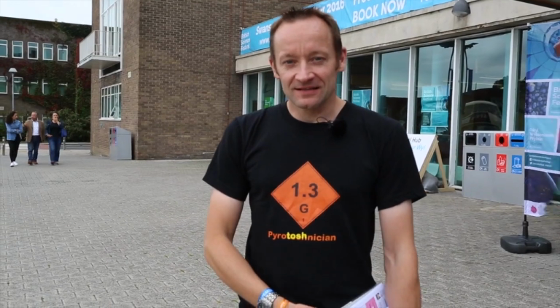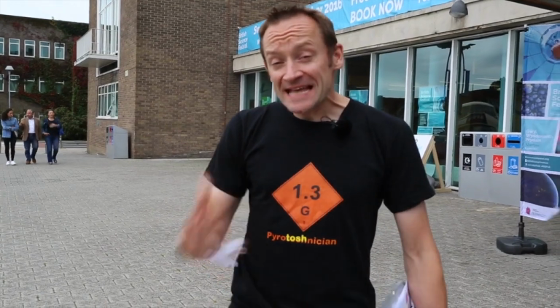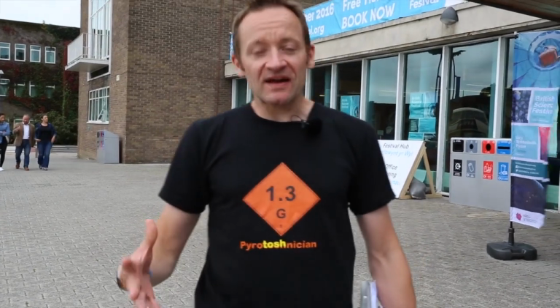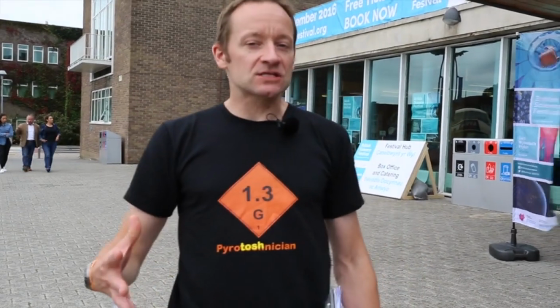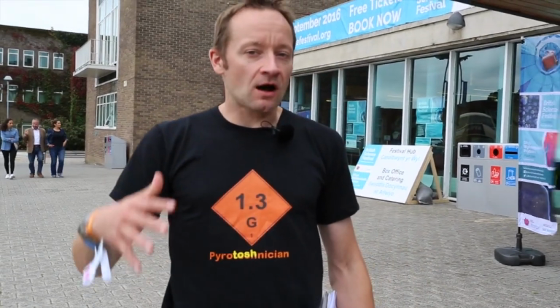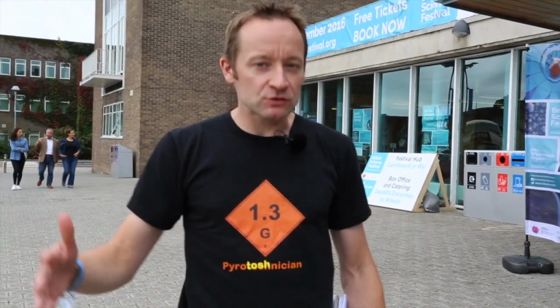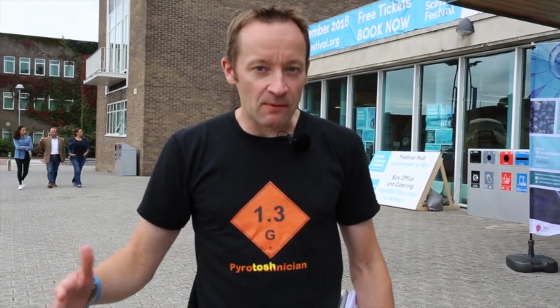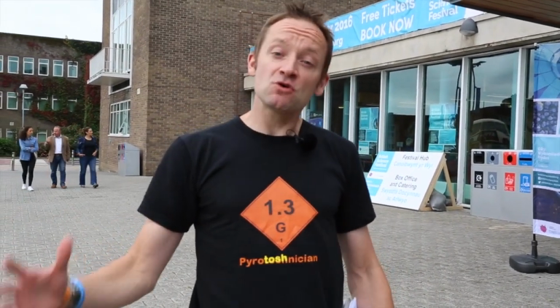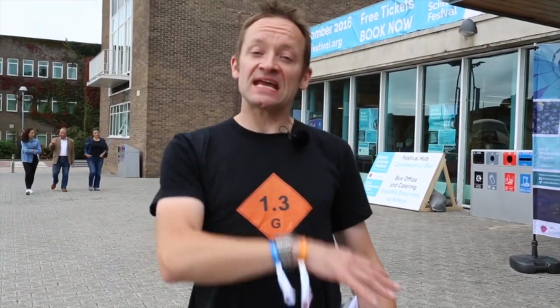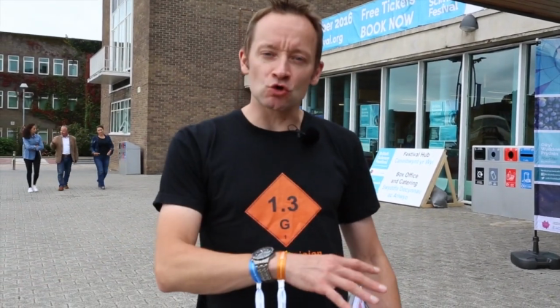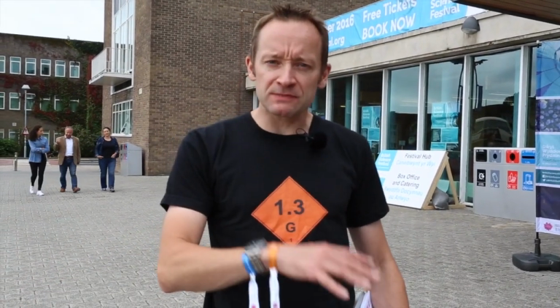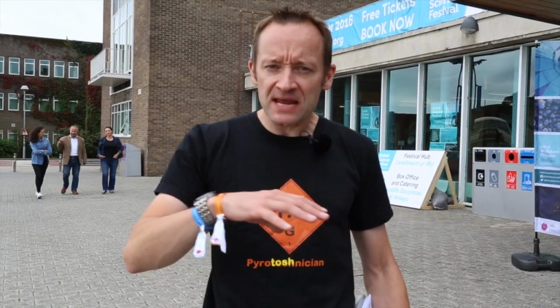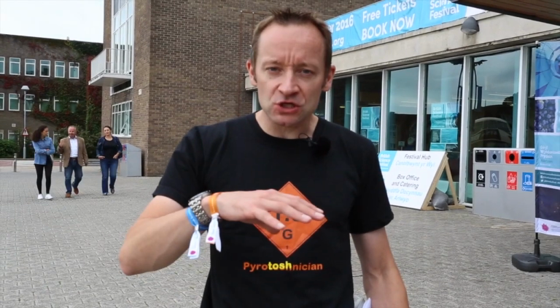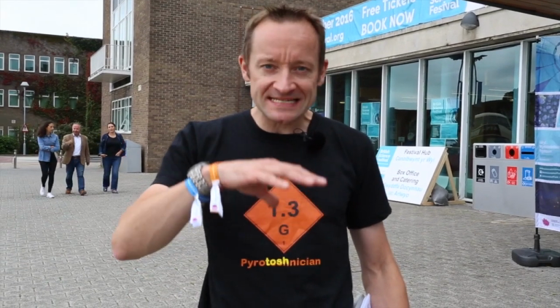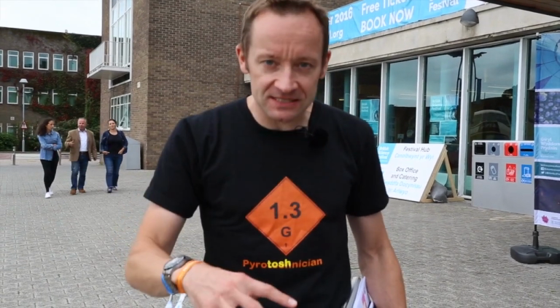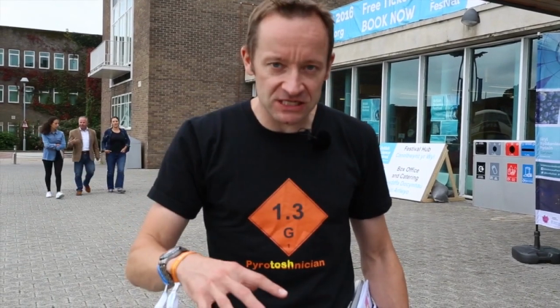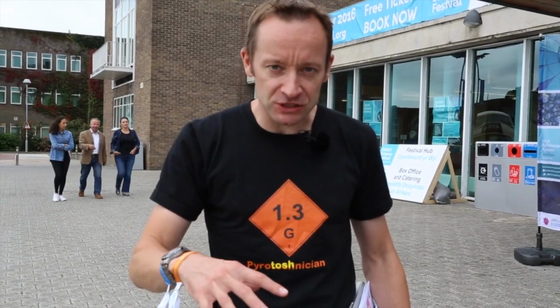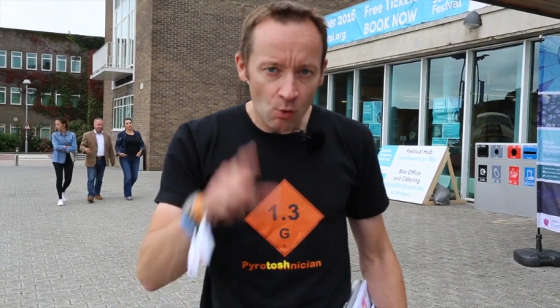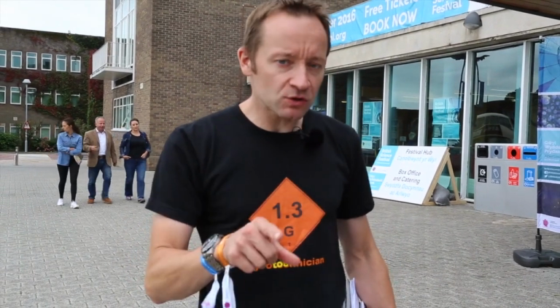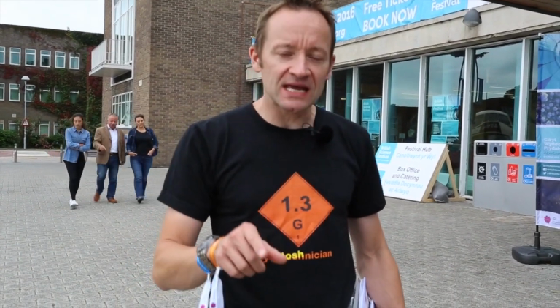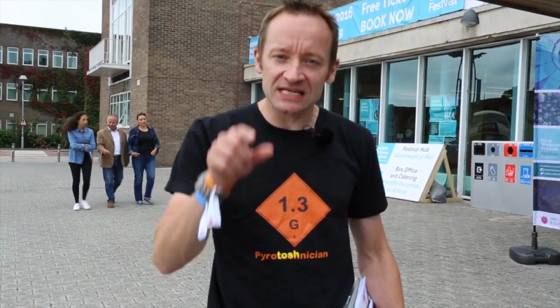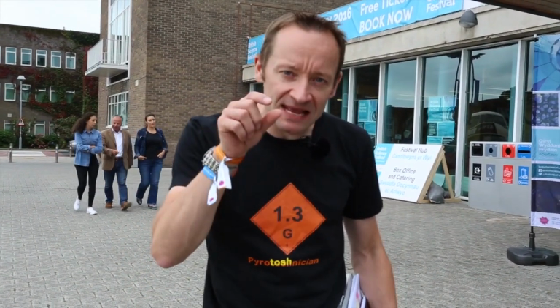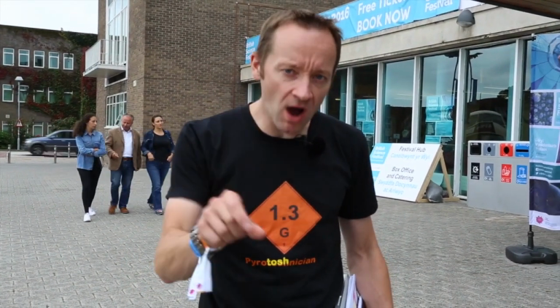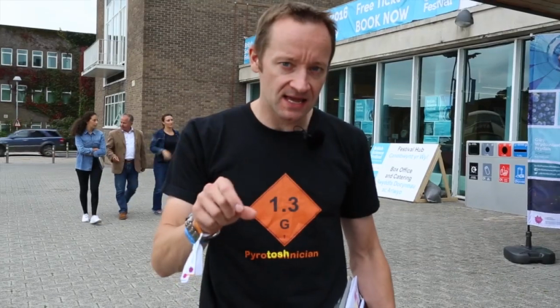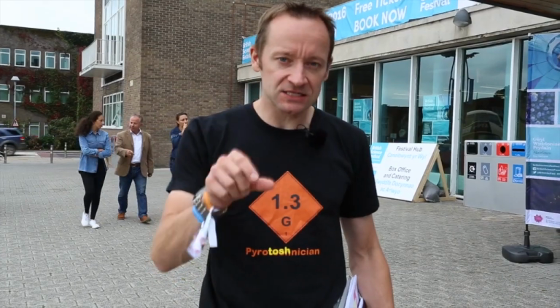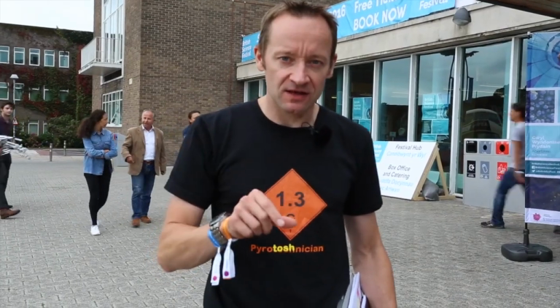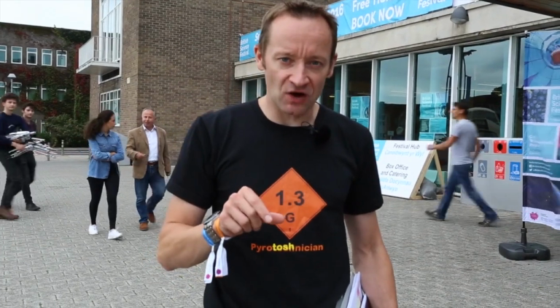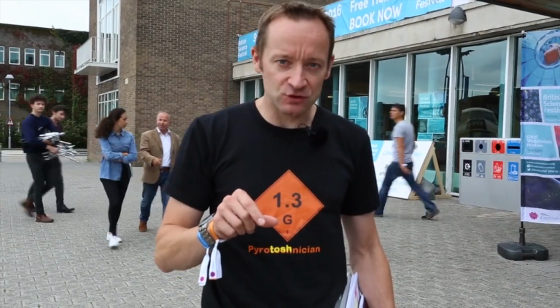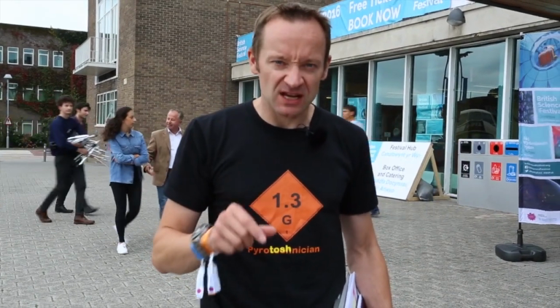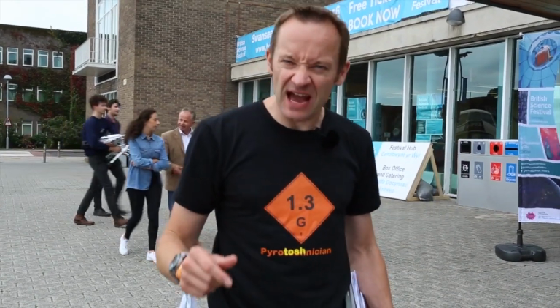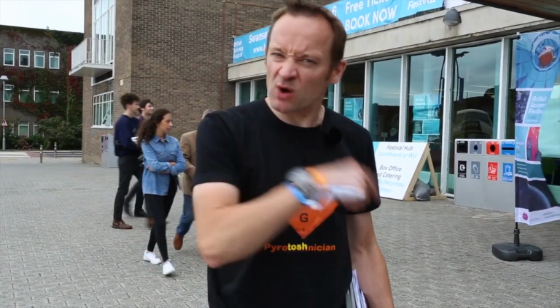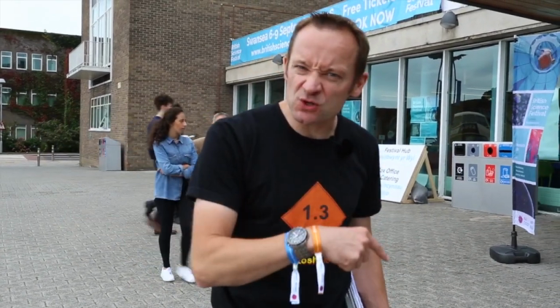So today we've had to cancel our aerial display. We're actually moving indoors, so it's about being able to adapt to different situations. One thing I want to do is explain why it's unsafe to fire outdoors, and for that I think we'll go indoors.